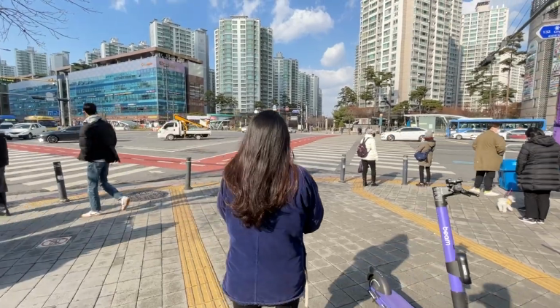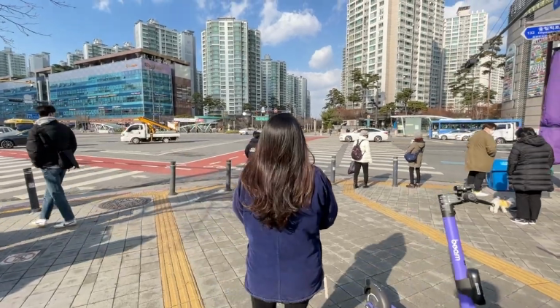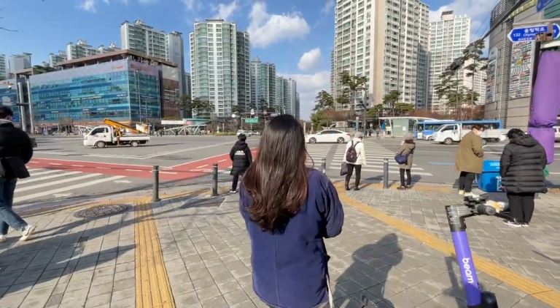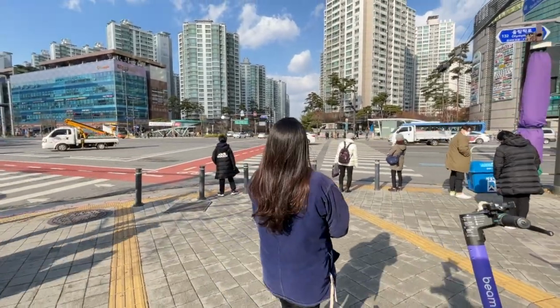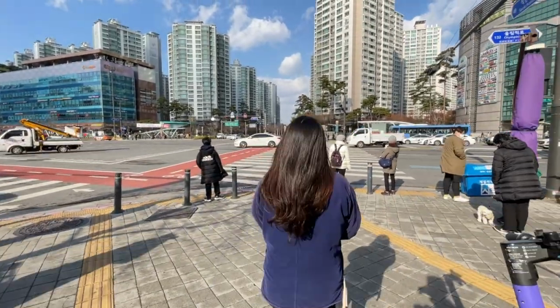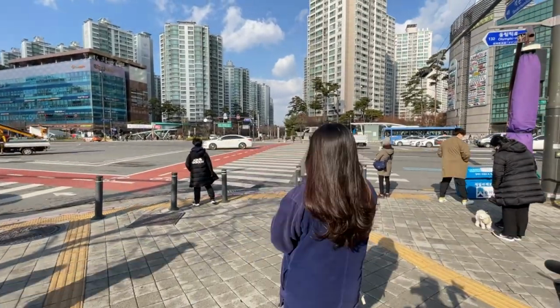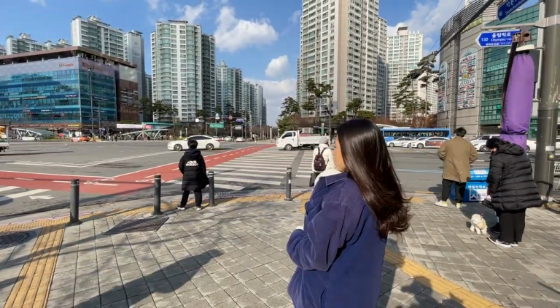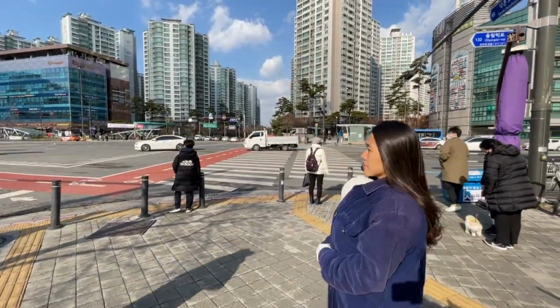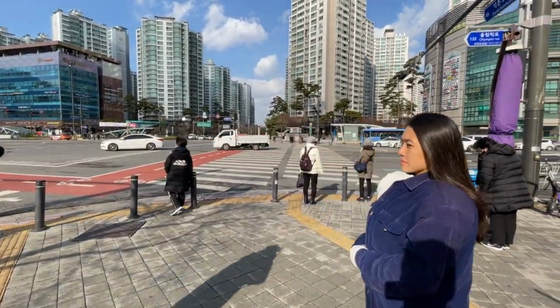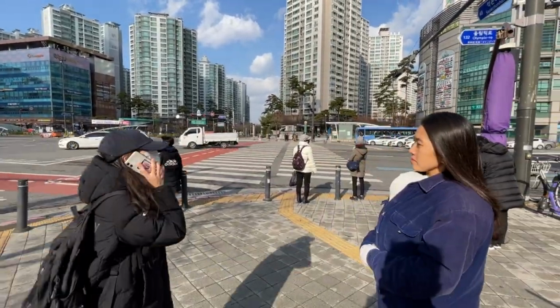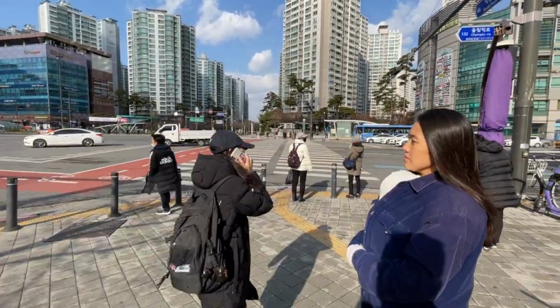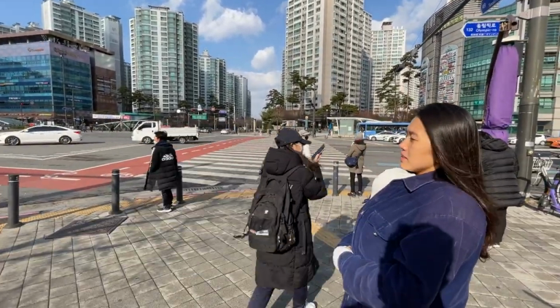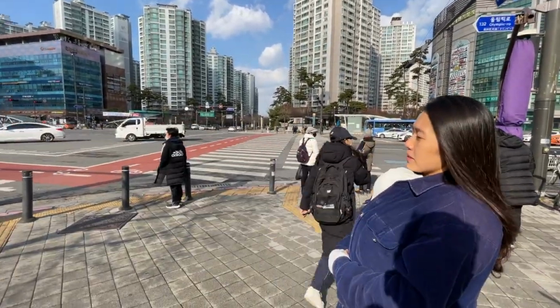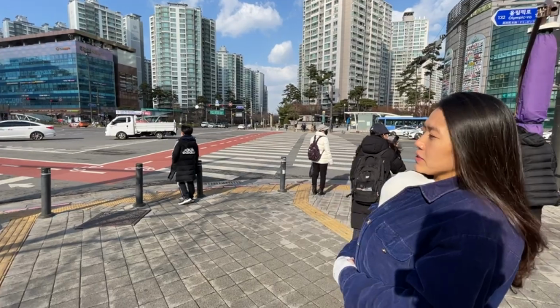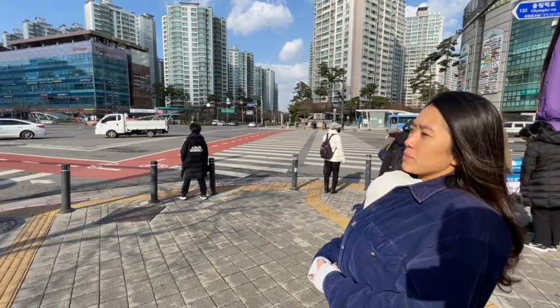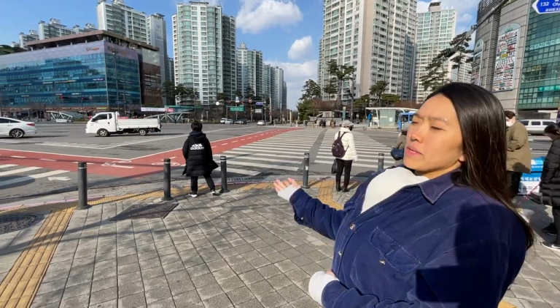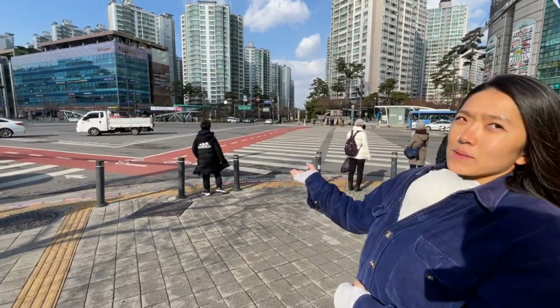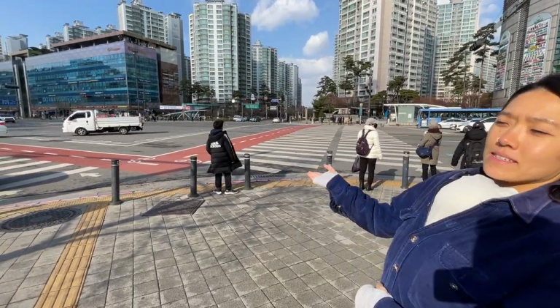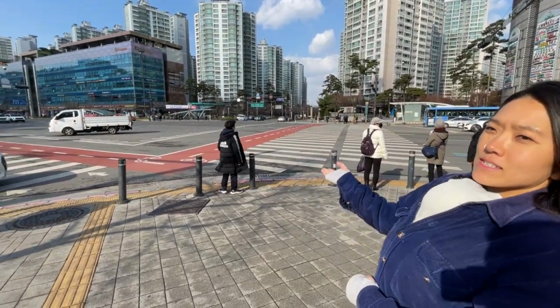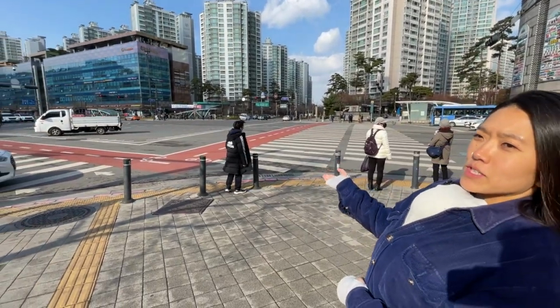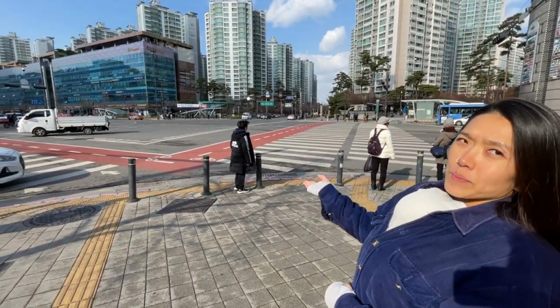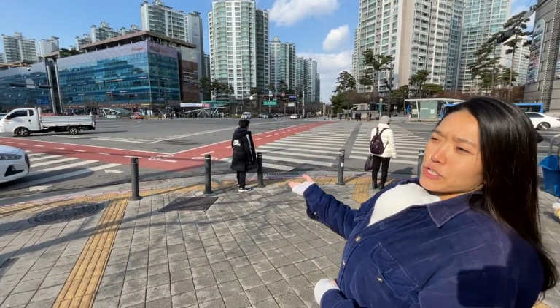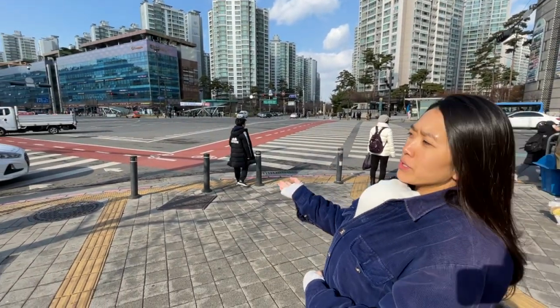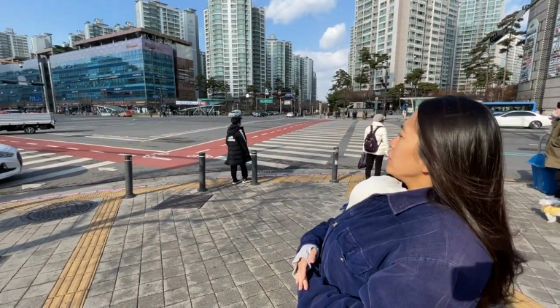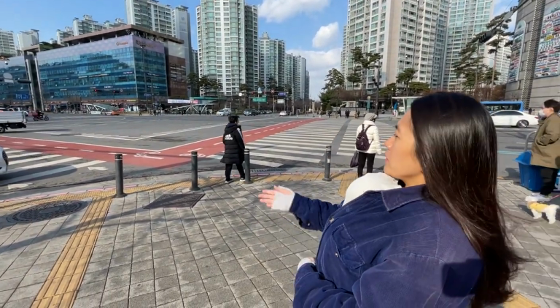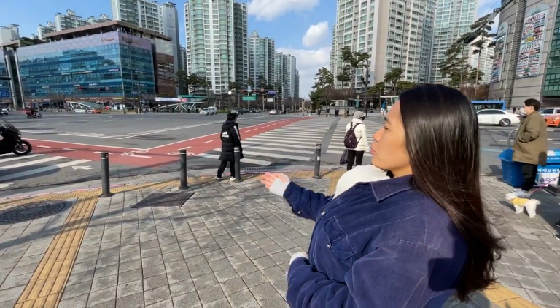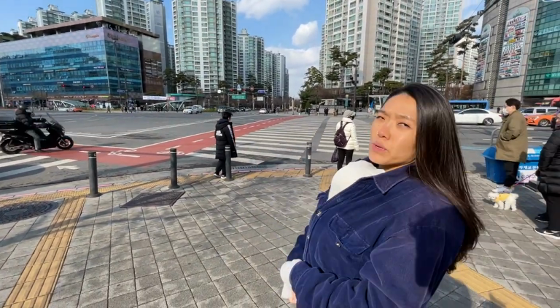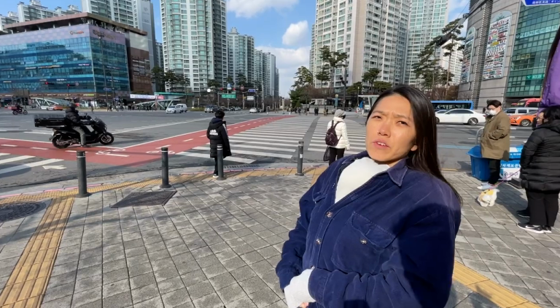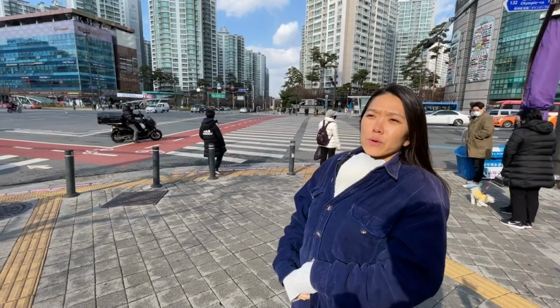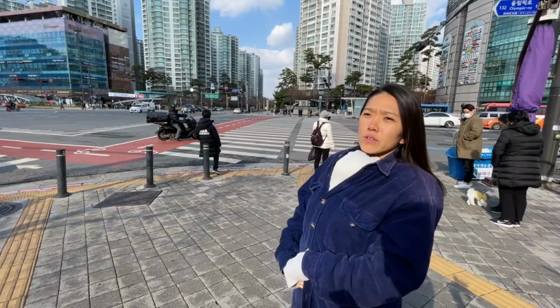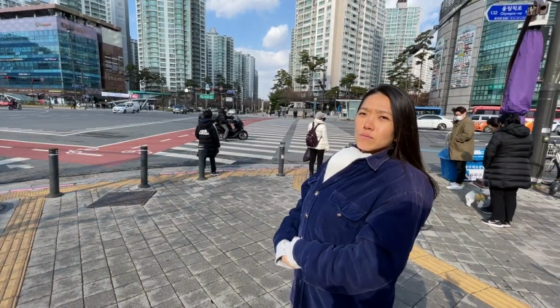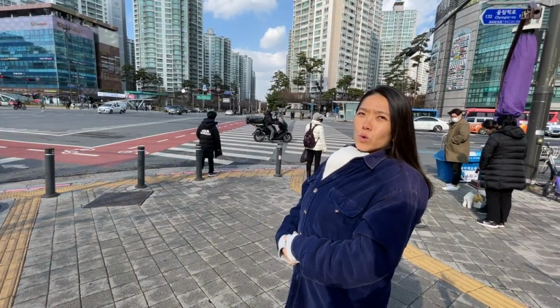What's the red lane on the crosswalk there? I don't know if you can zoom in, but that's the bike lane, so it's for all the bikers in Seoul to have their own way.